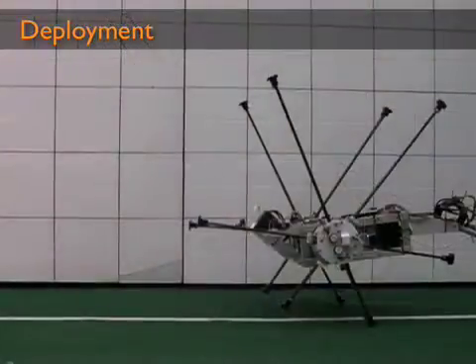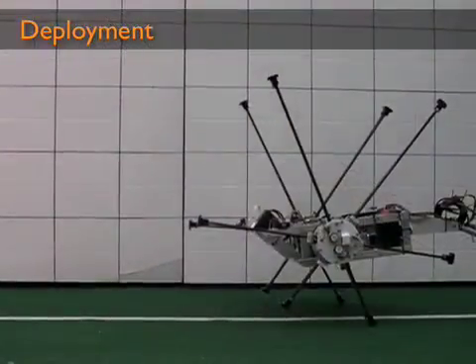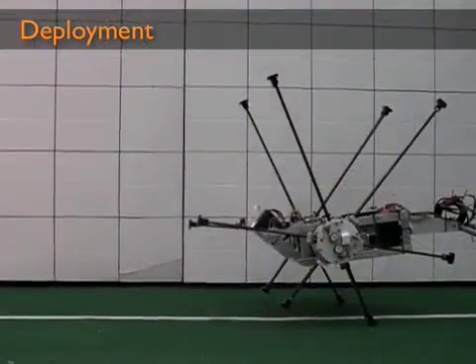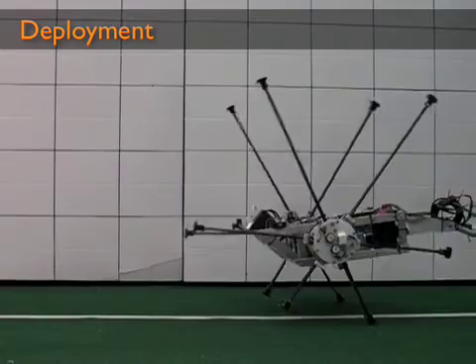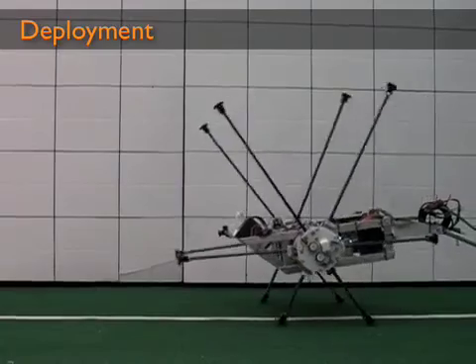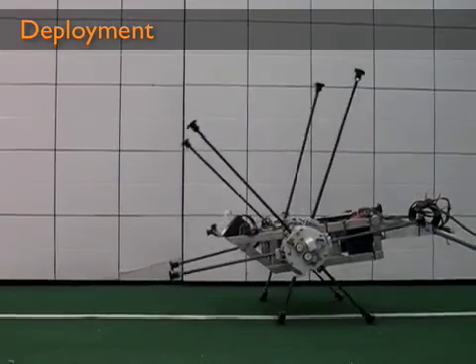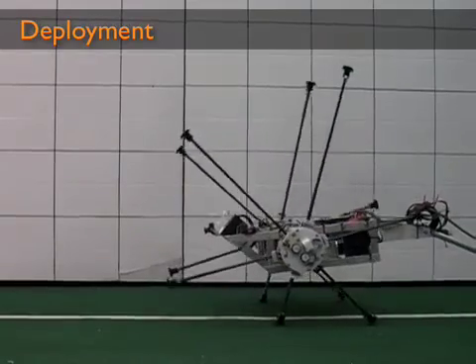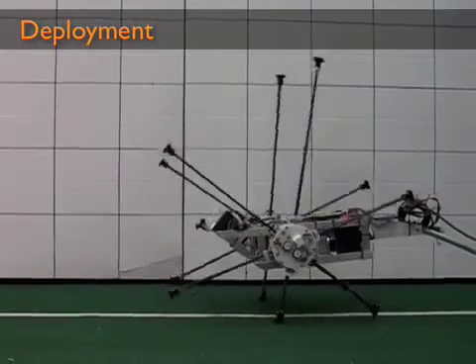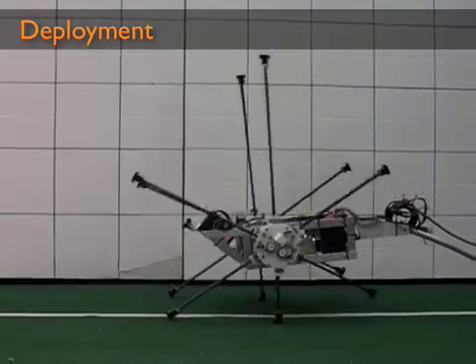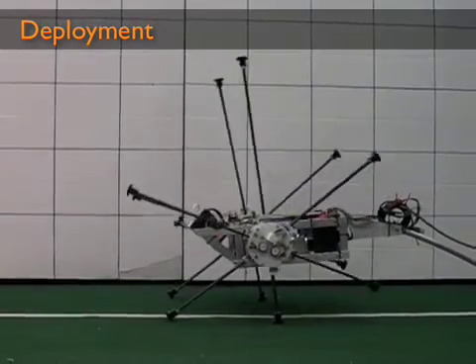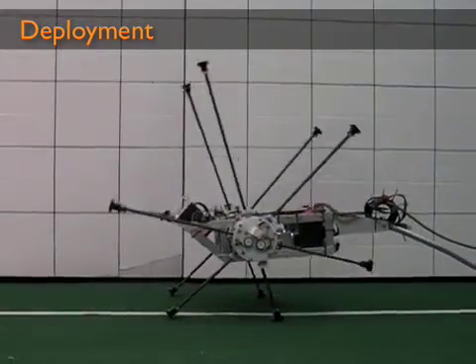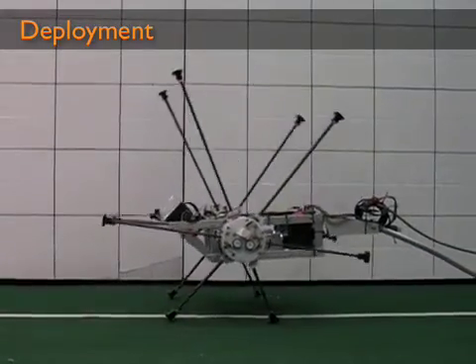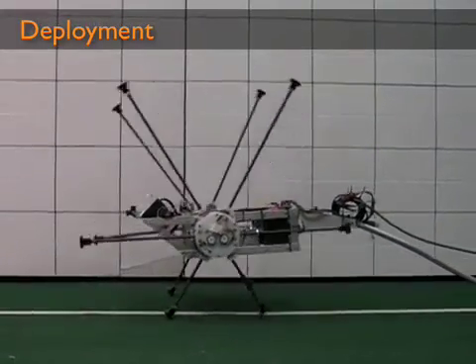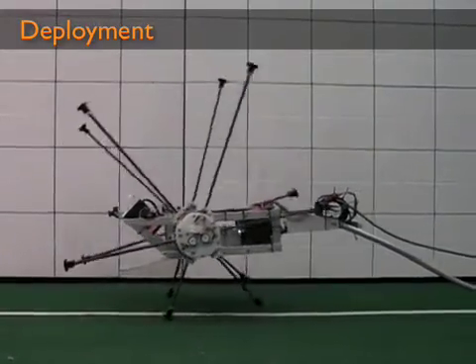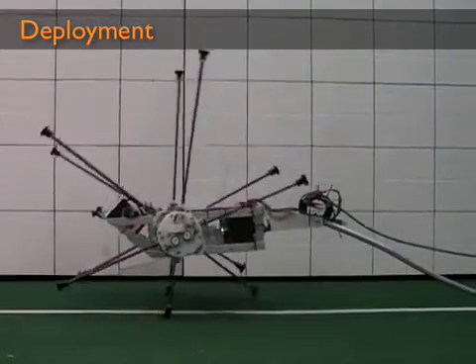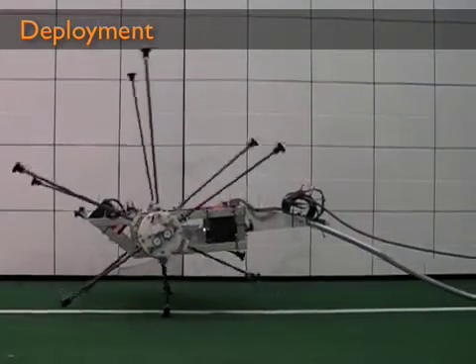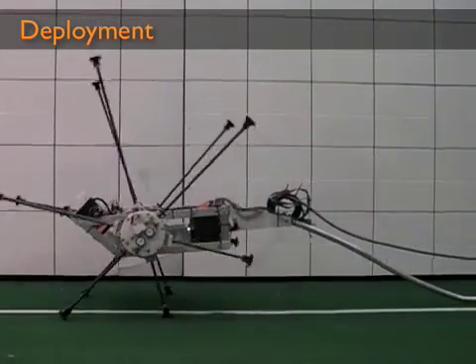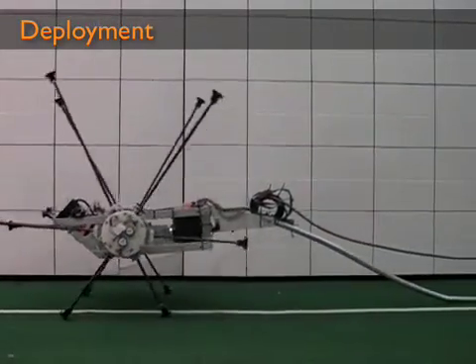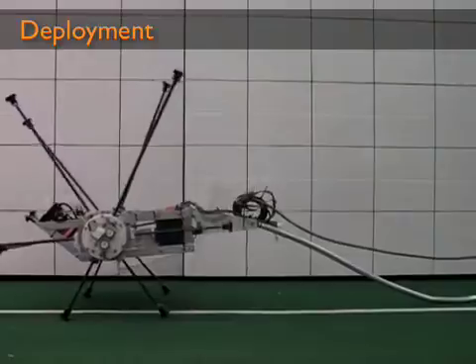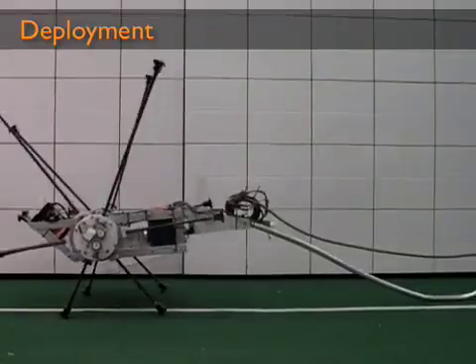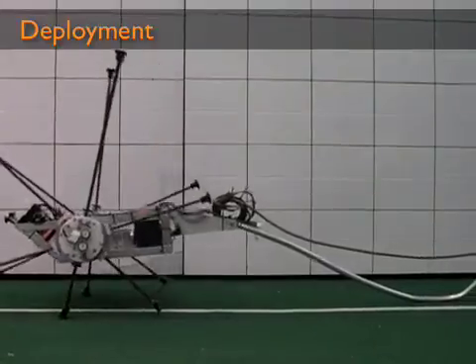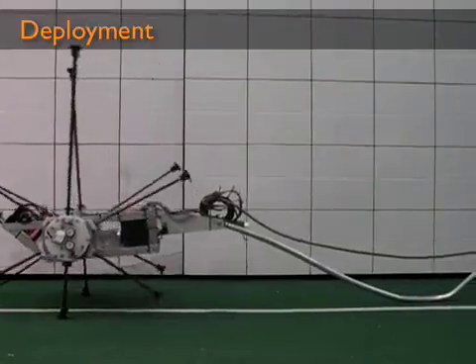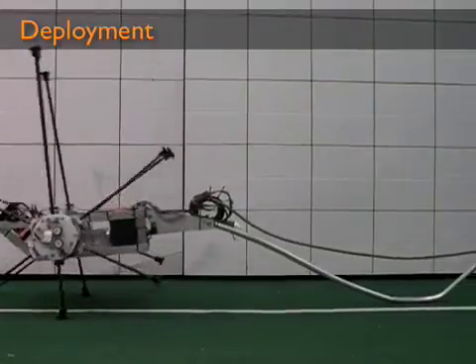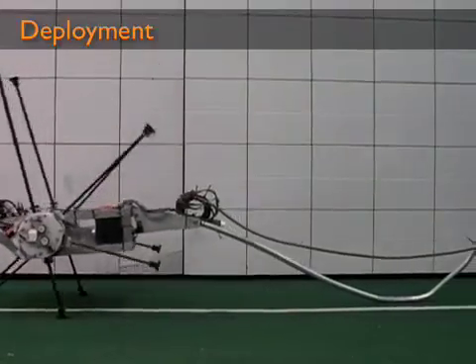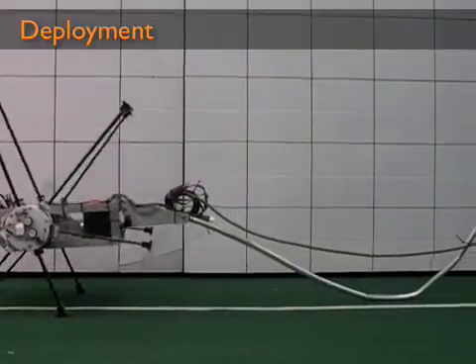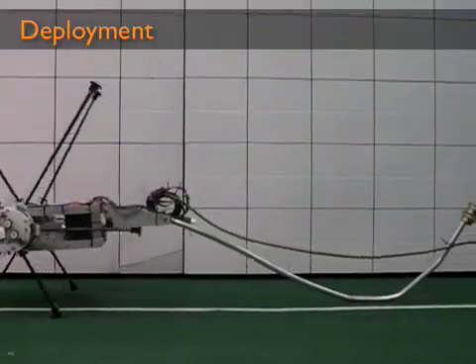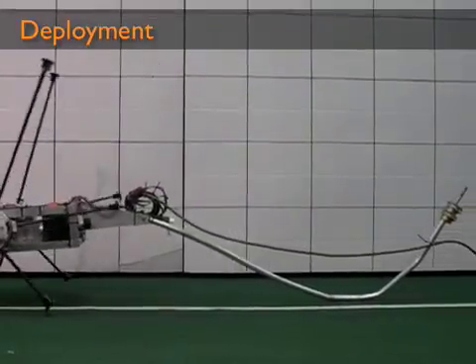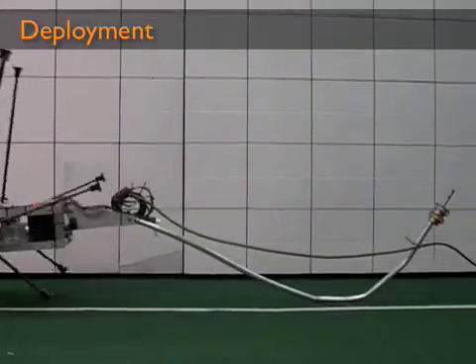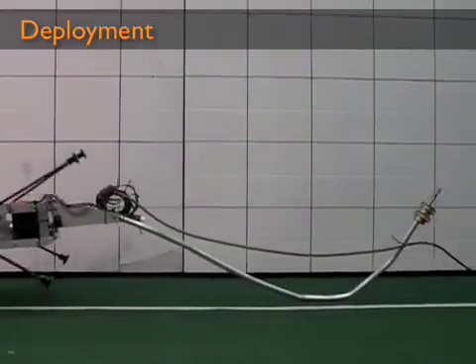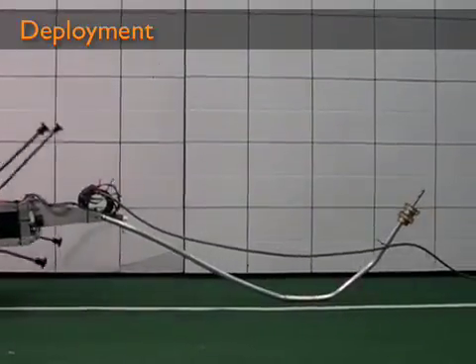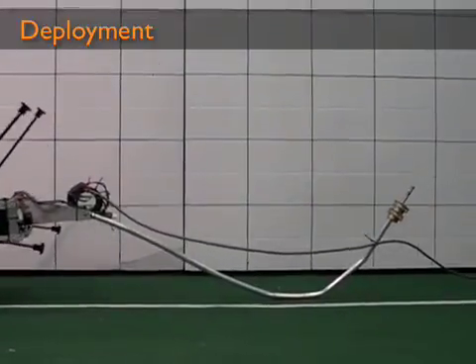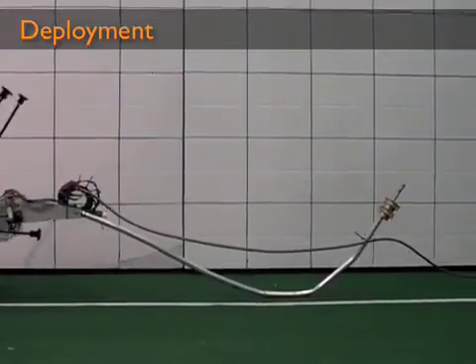The modularity of LabVIEW made it easy to refine the motion control and make a smooth transition from simulation to actual motion. Here, Impasse demonstrates its refined walking algorithm.